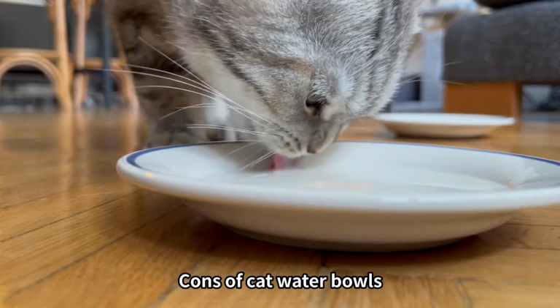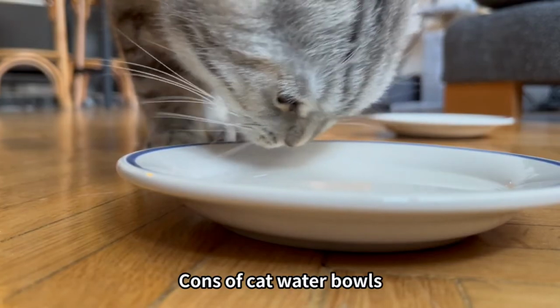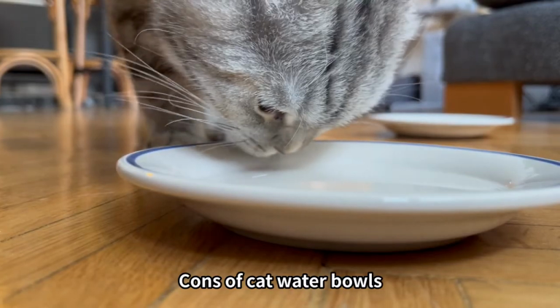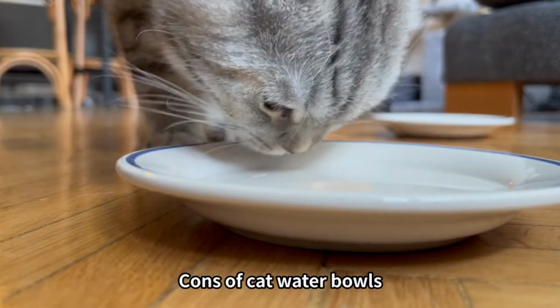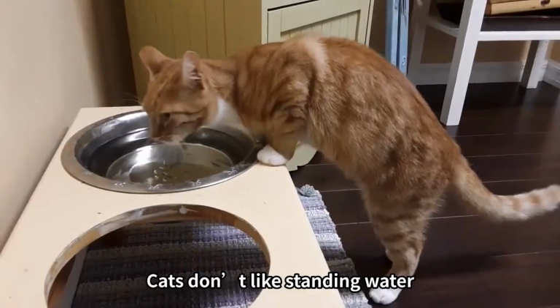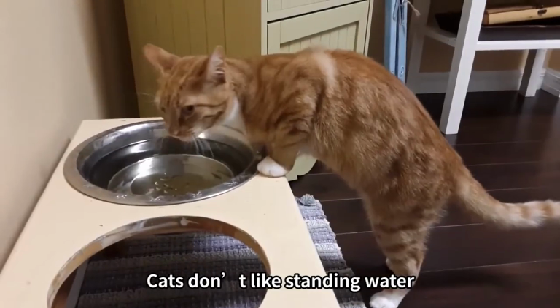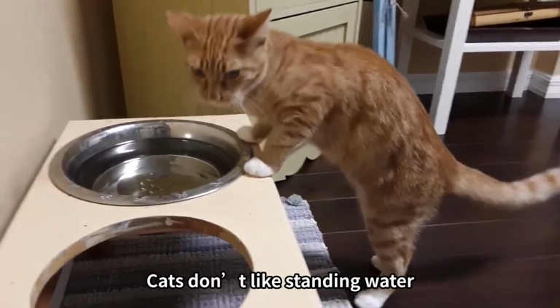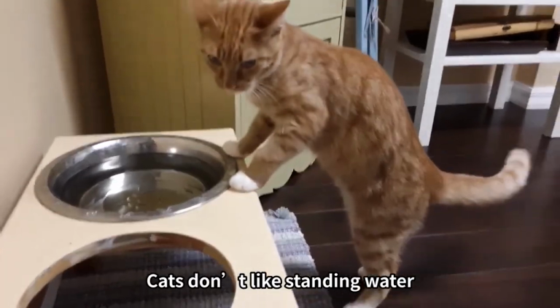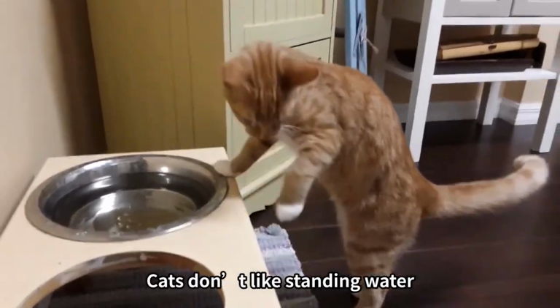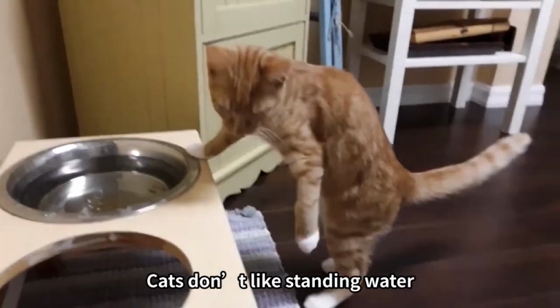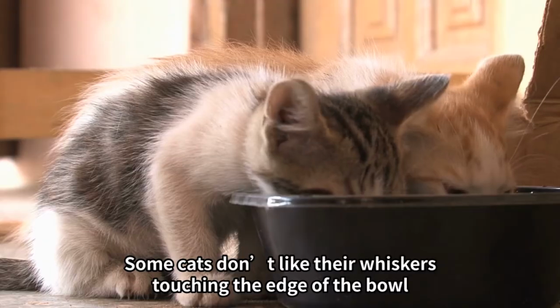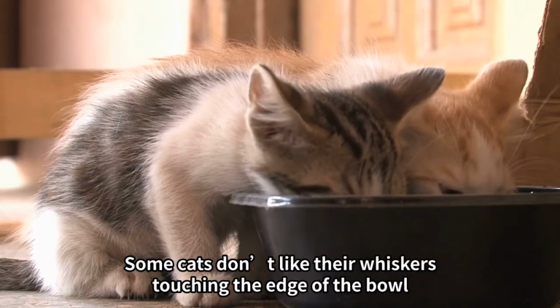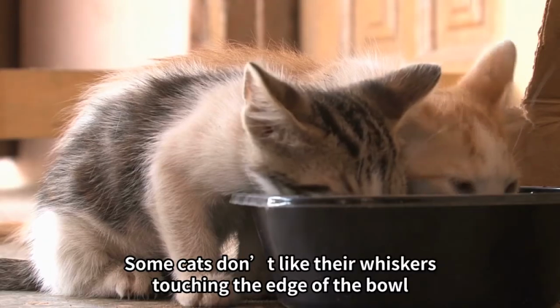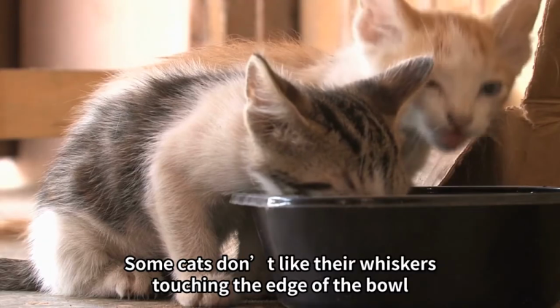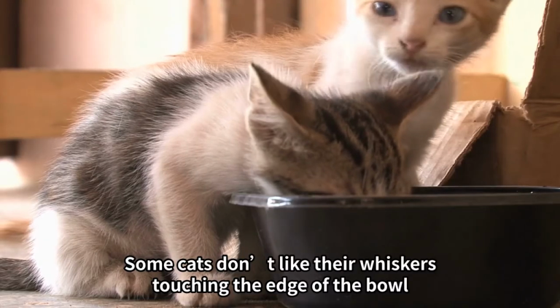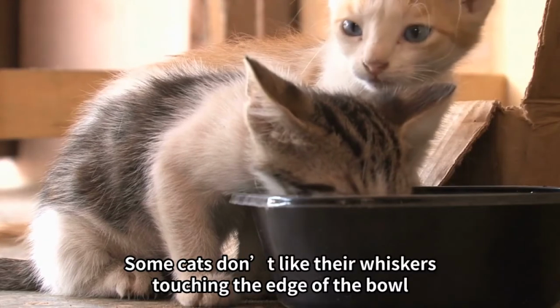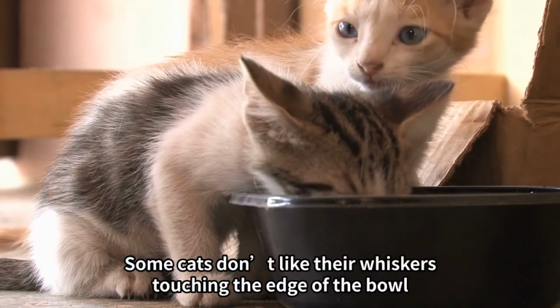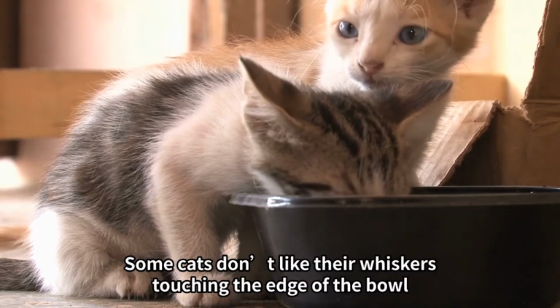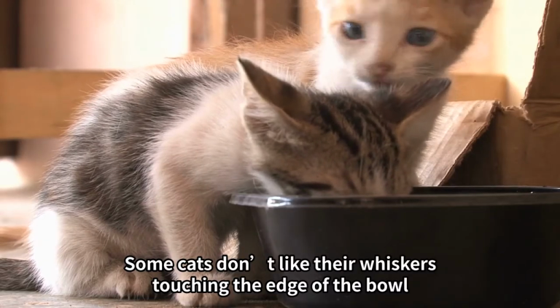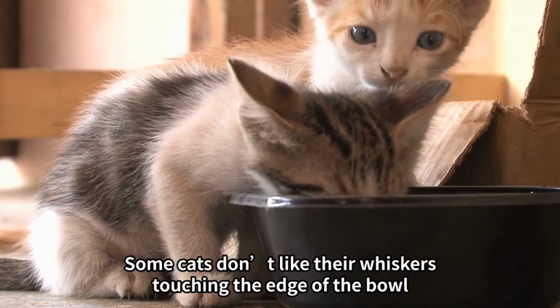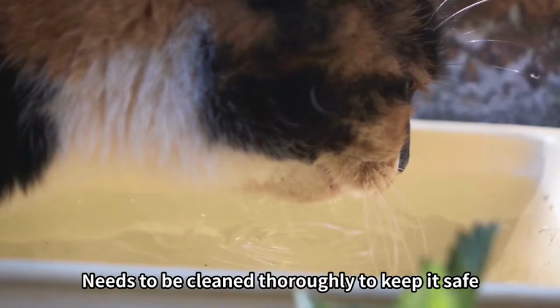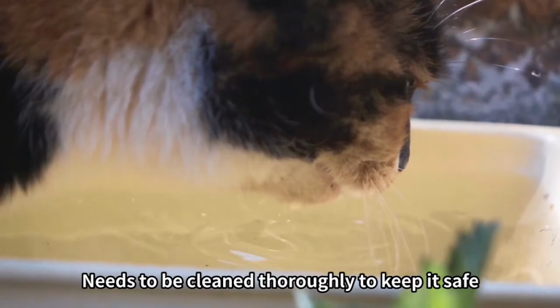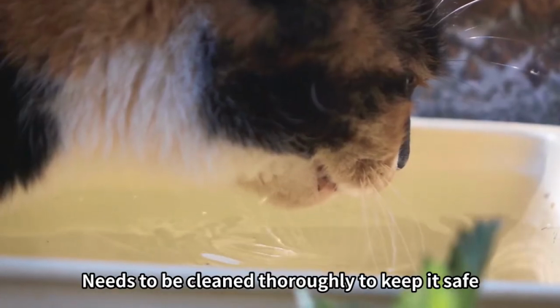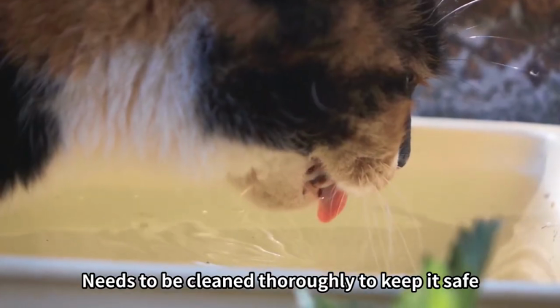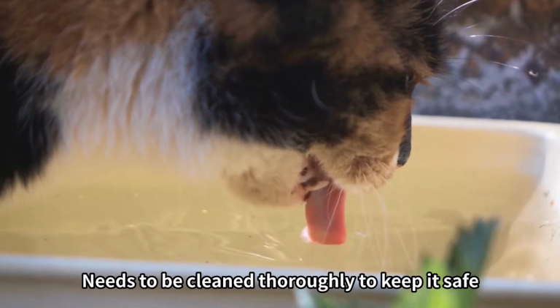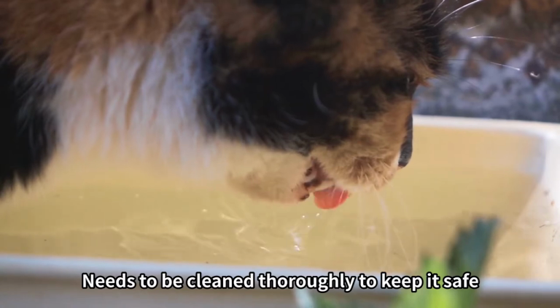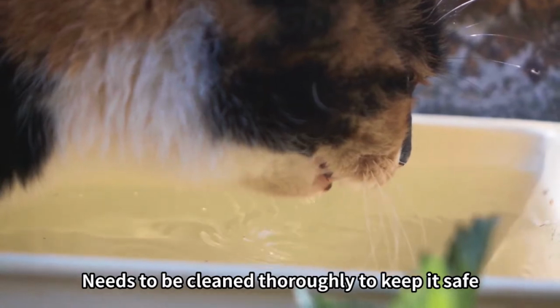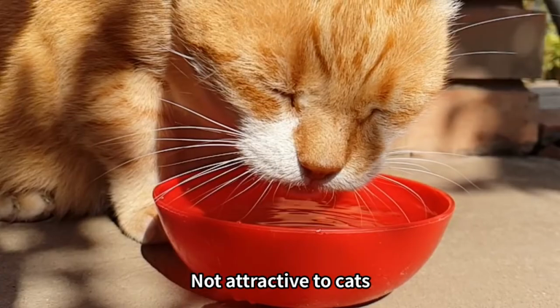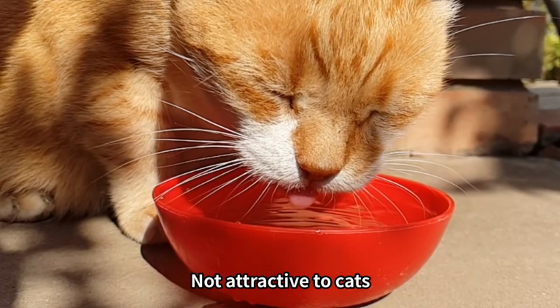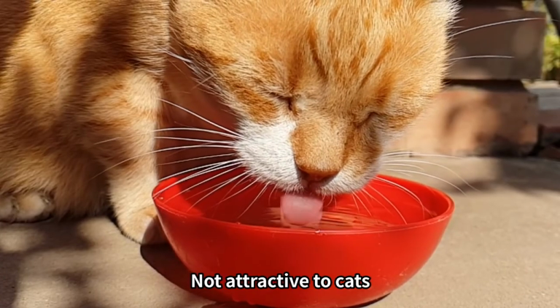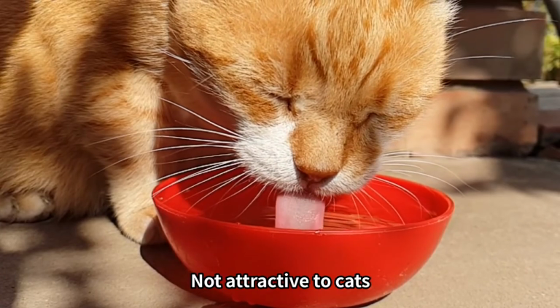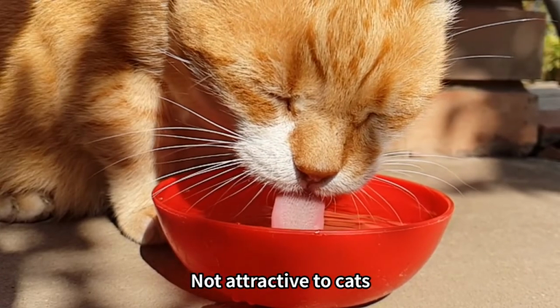Cons of cat water bowls: cats don't like standing water, some cats don't like their whiskers touching the edge of the bowl, the bowl needs to be cleaned thoroughly to keep it safe, and it is not attractive to cats.